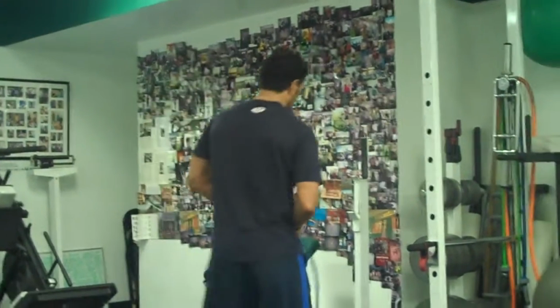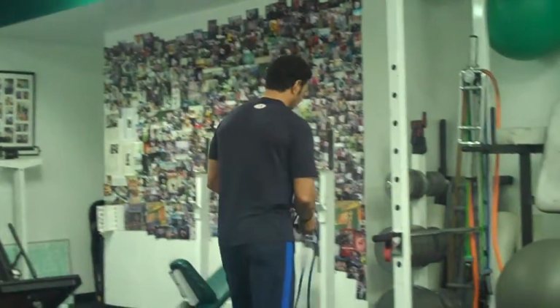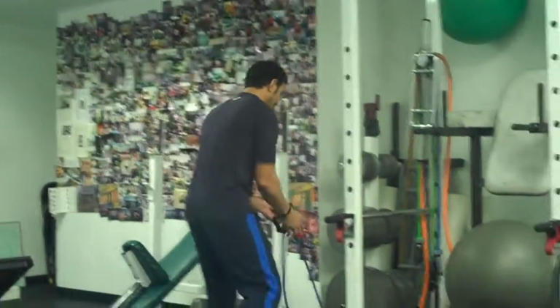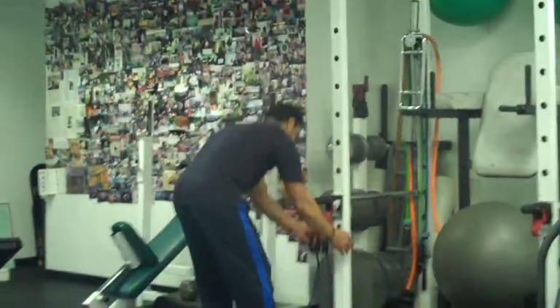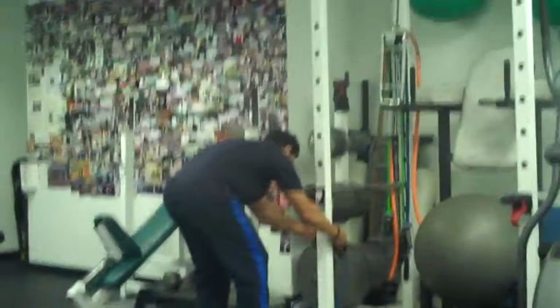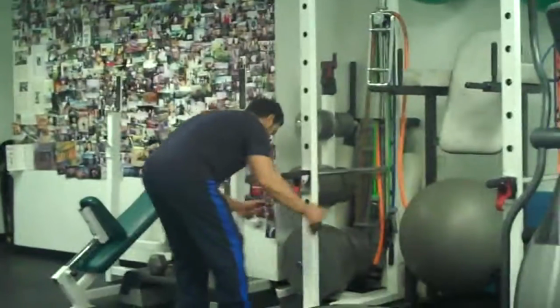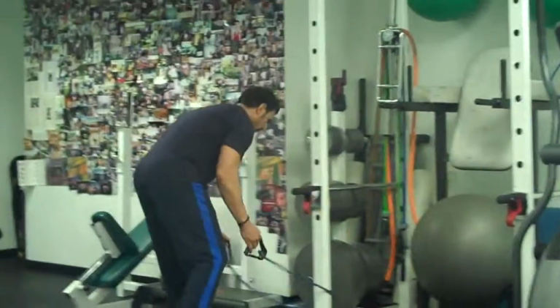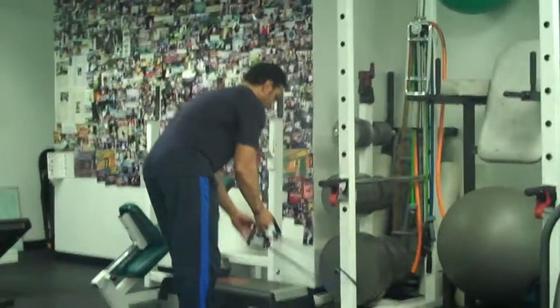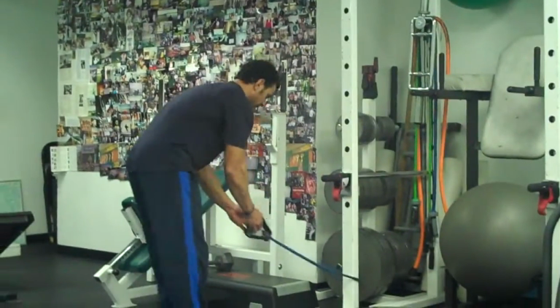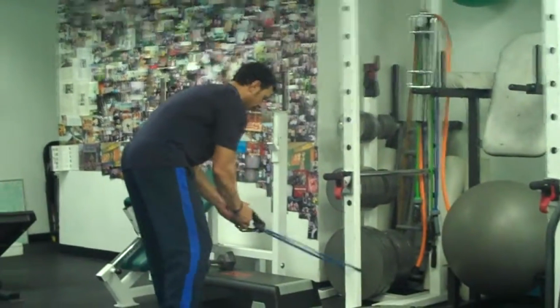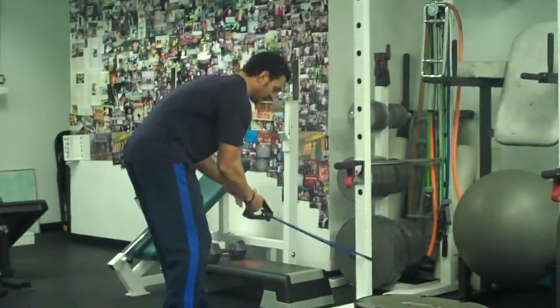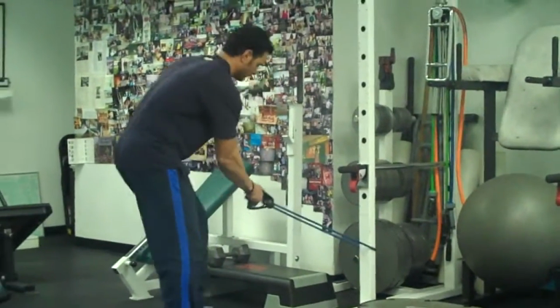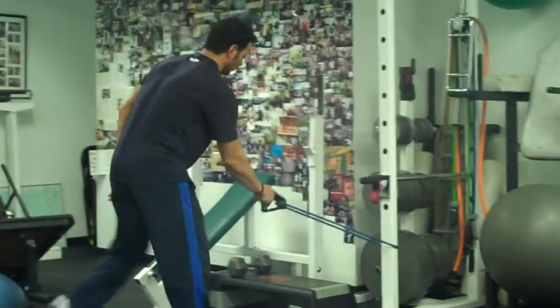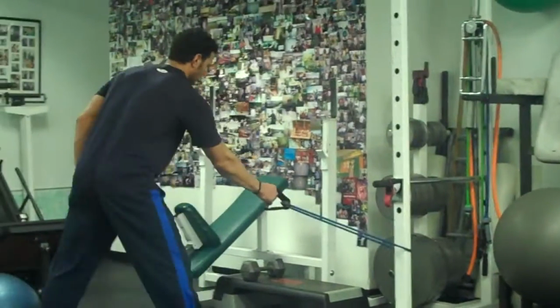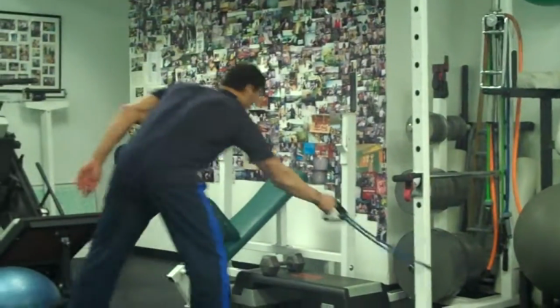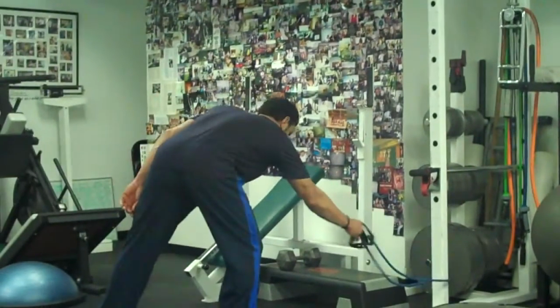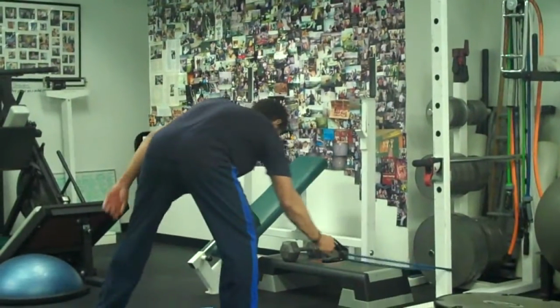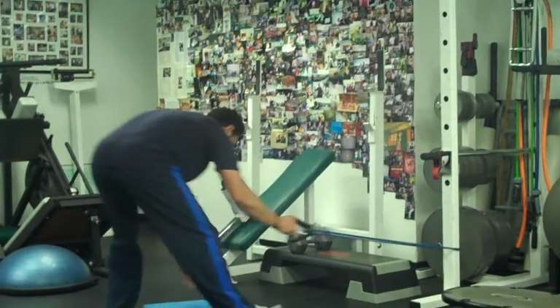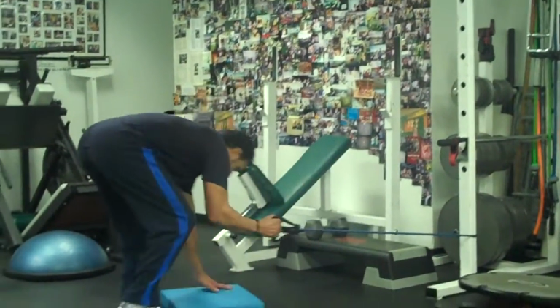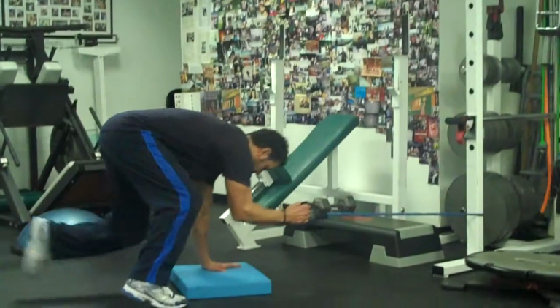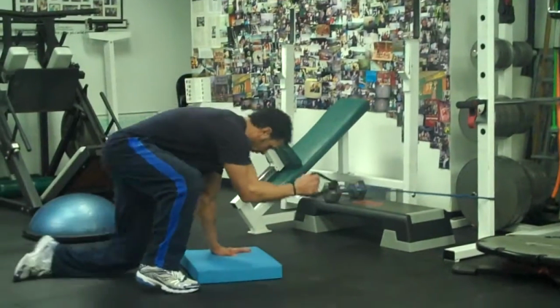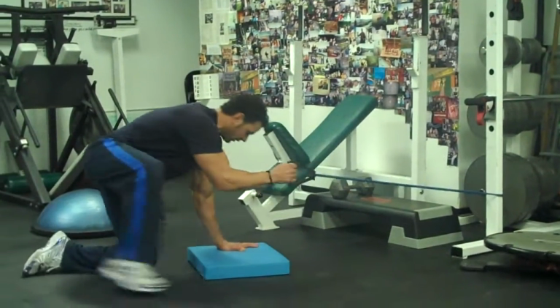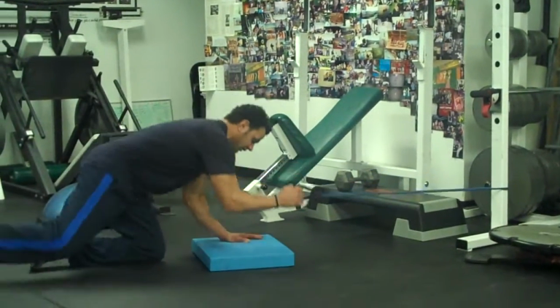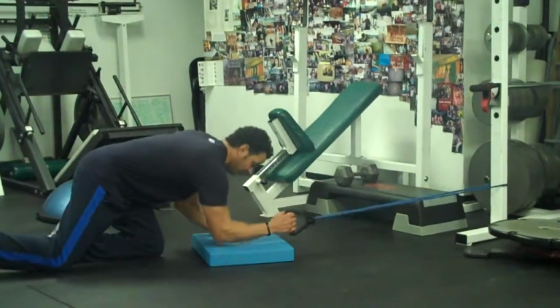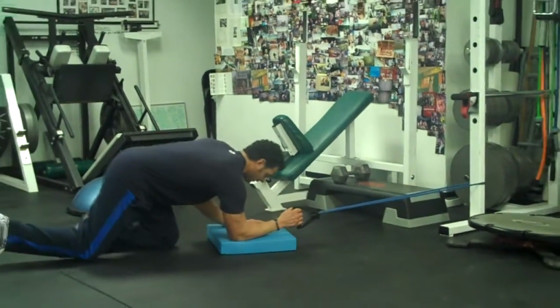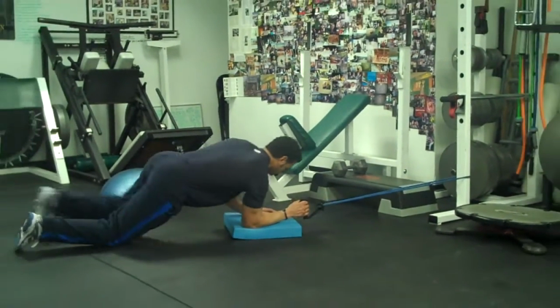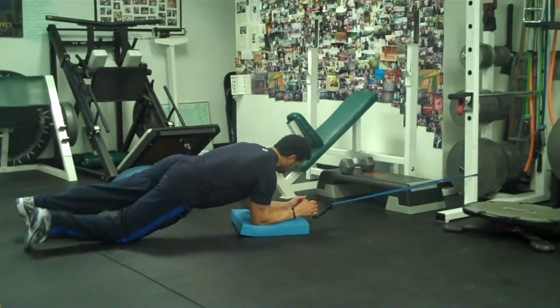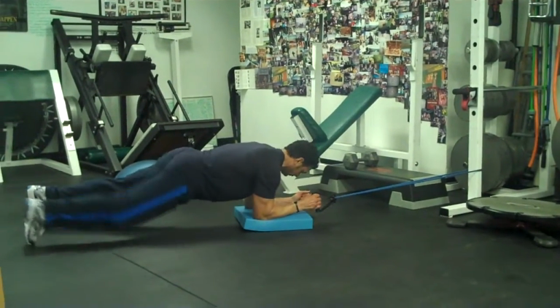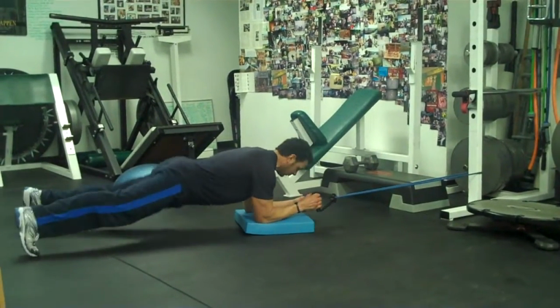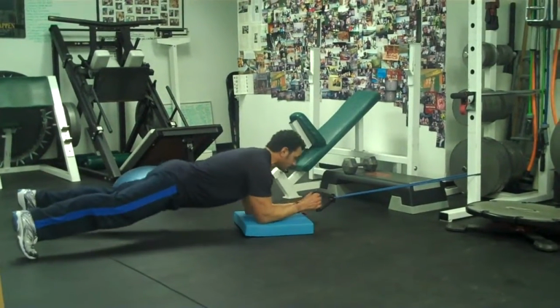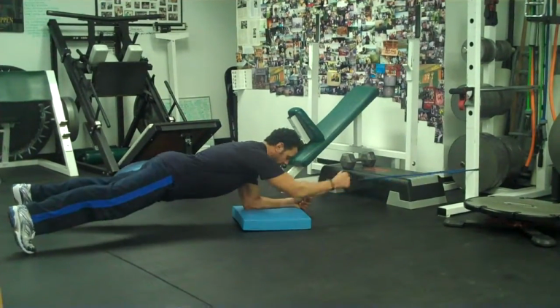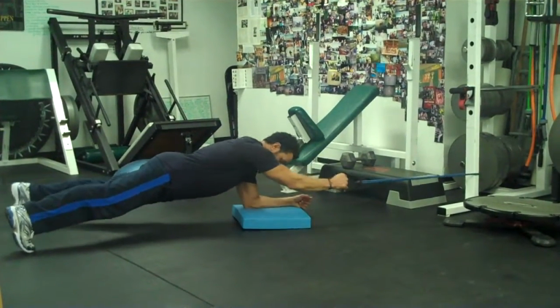Take your elastic, put it in your door. It comes with an attachment, or you can just put it around the pole like that. And we're going to go down into the plank position, okay? And we're going to pull.